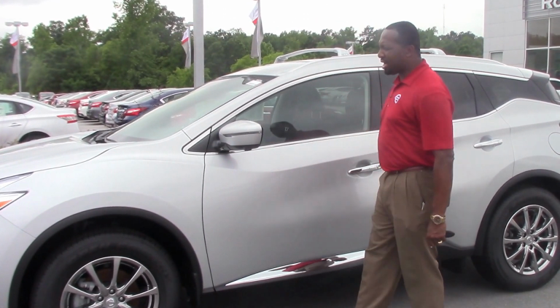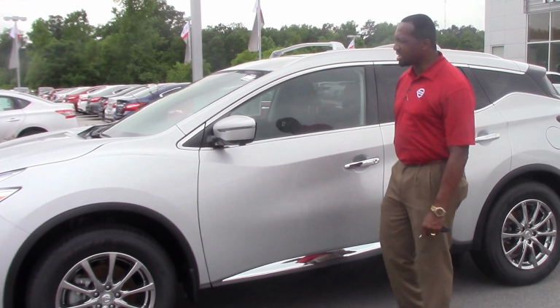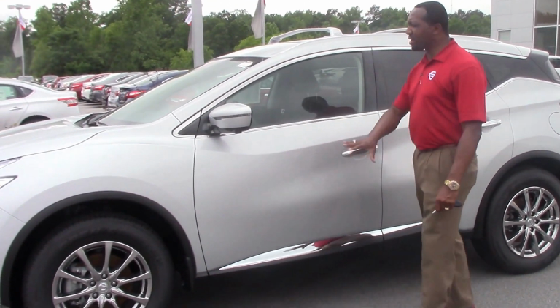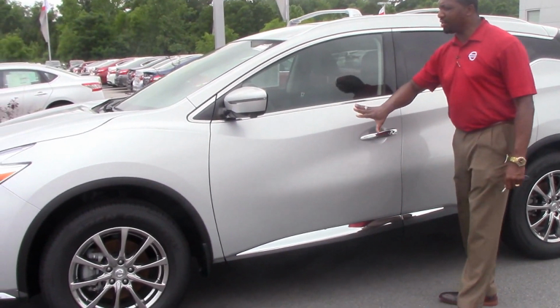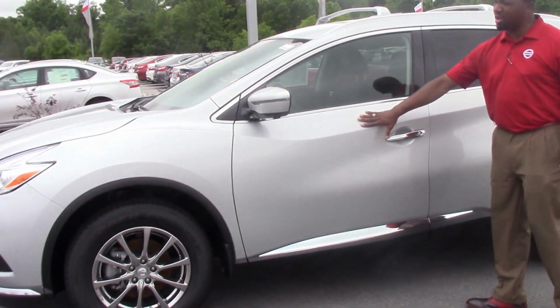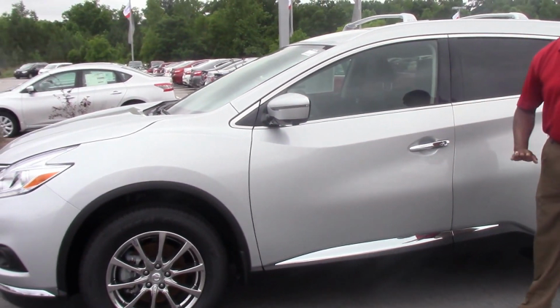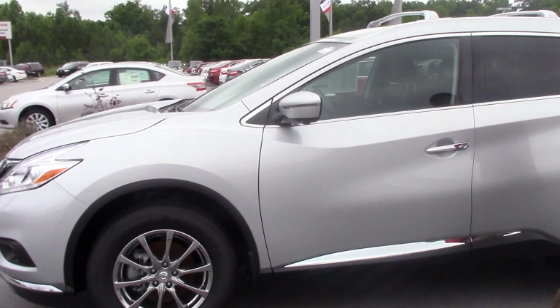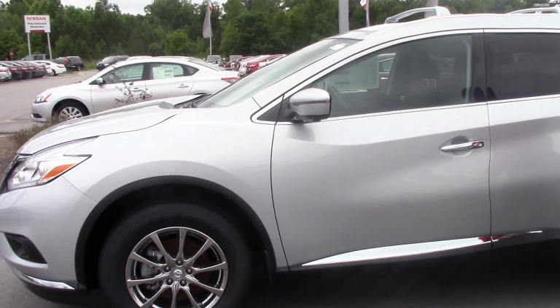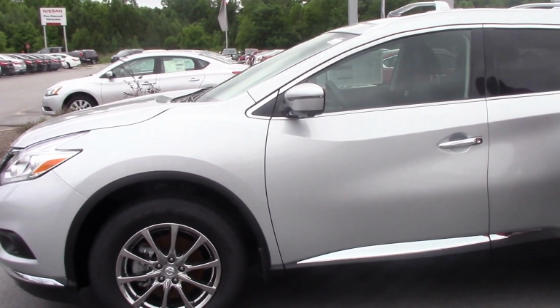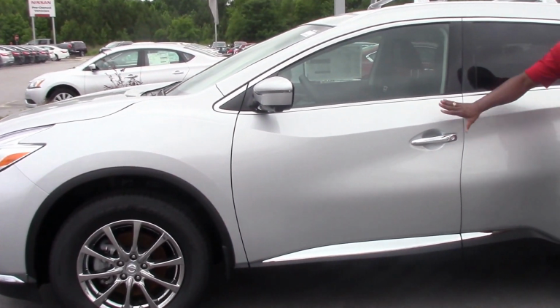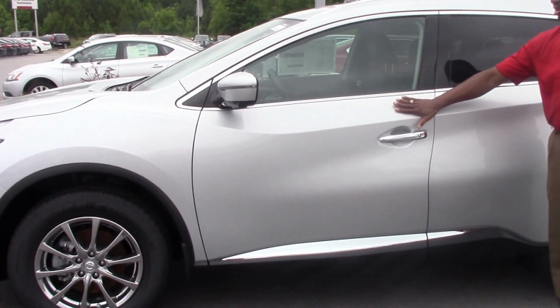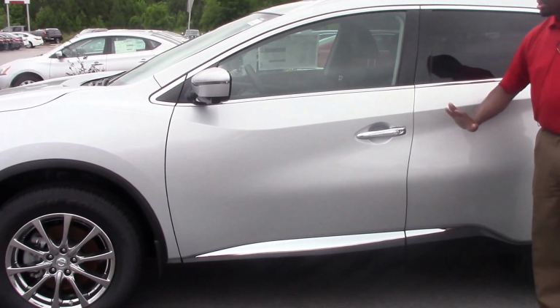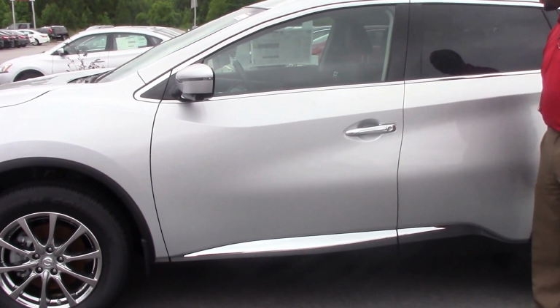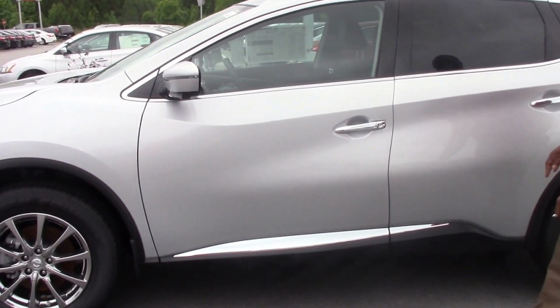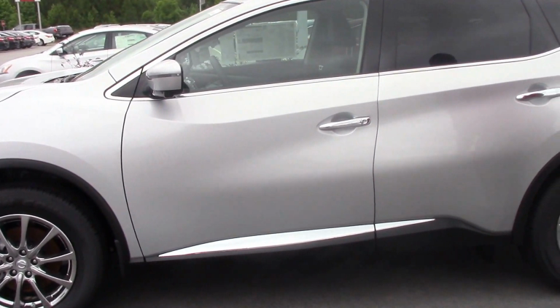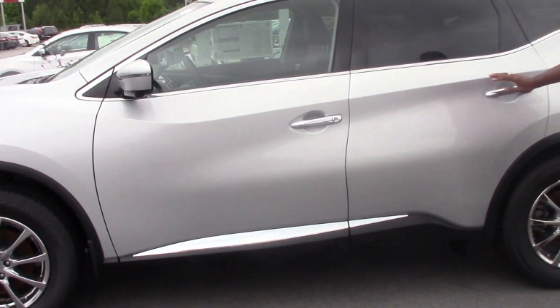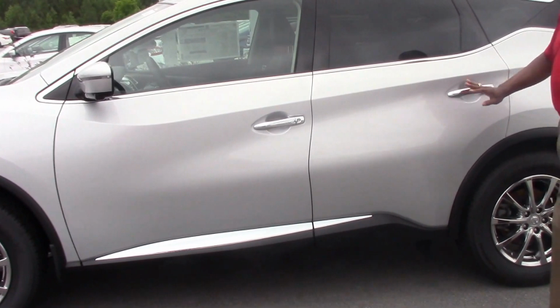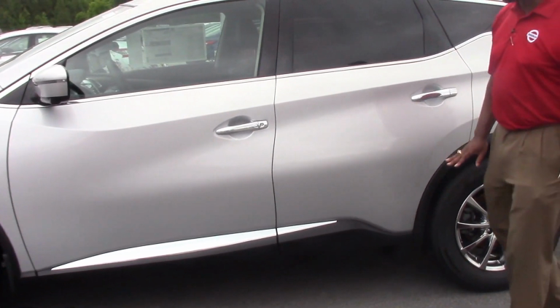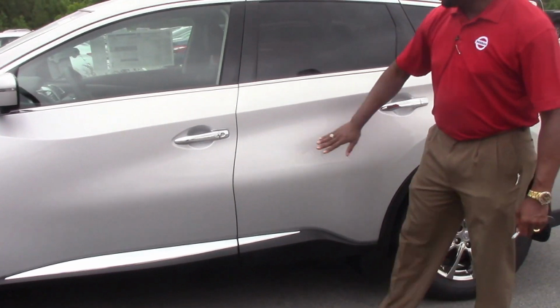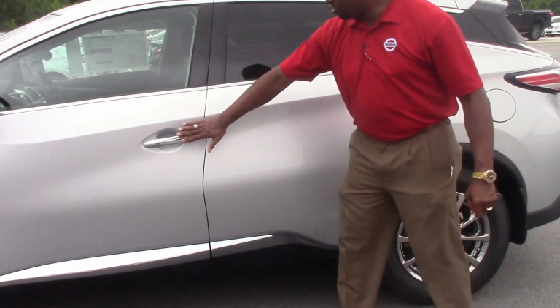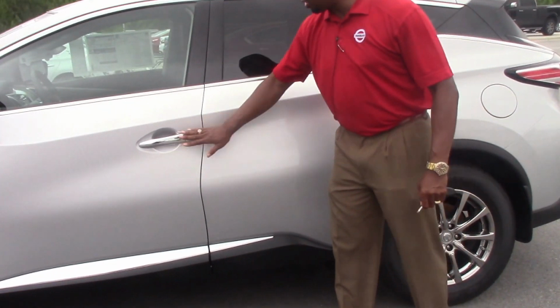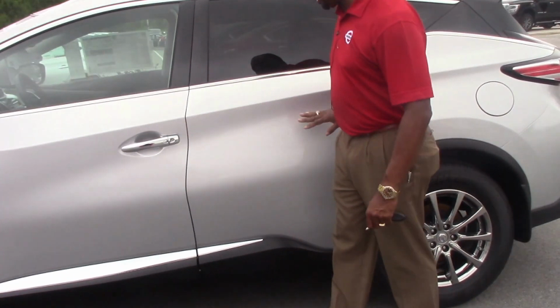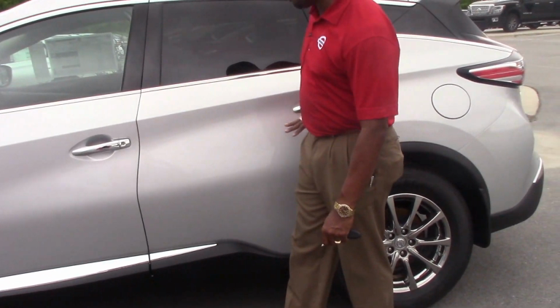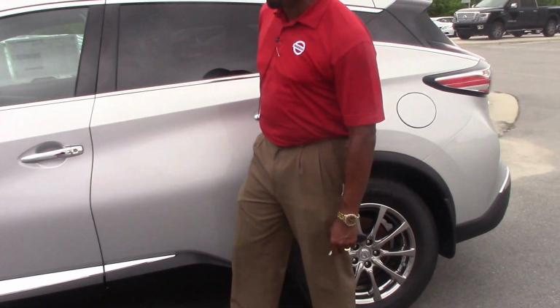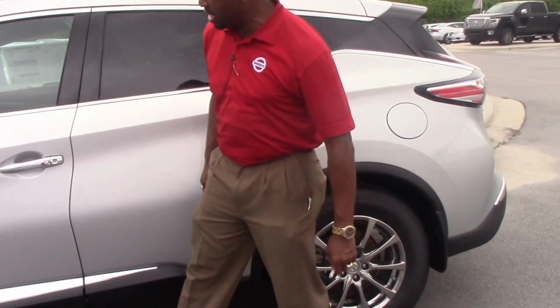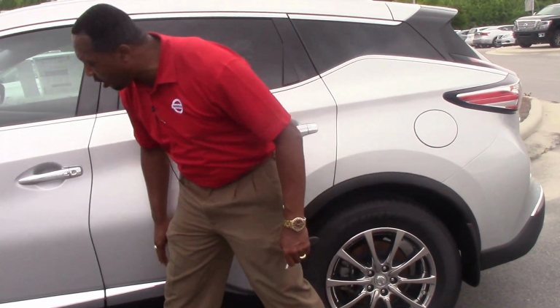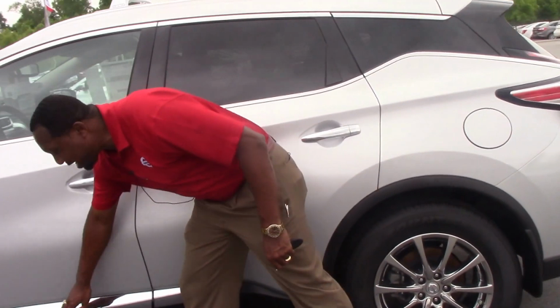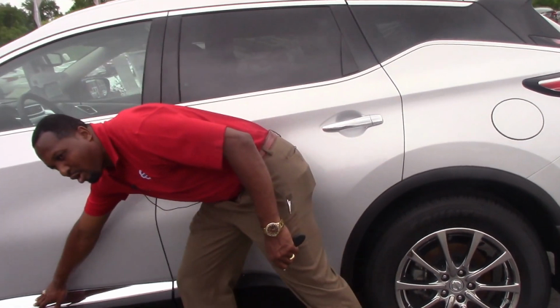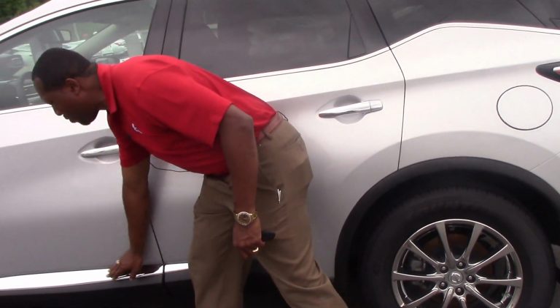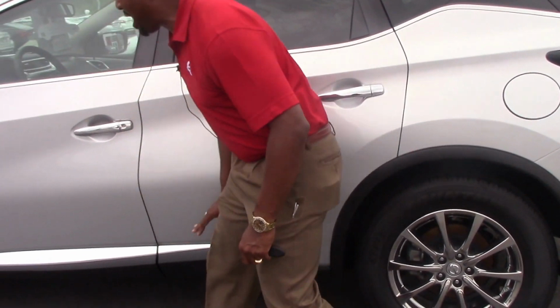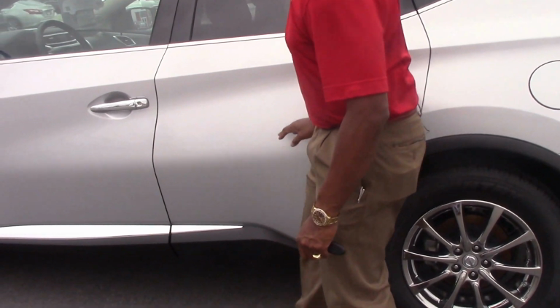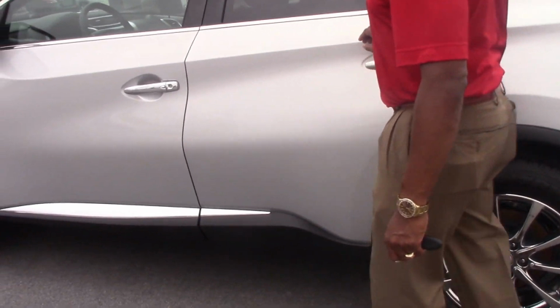You can see the color of this vehicle — very beautiful color, a silver. Notice we've got chrome door handles on all four doors. We've also got chrome around the side panel.